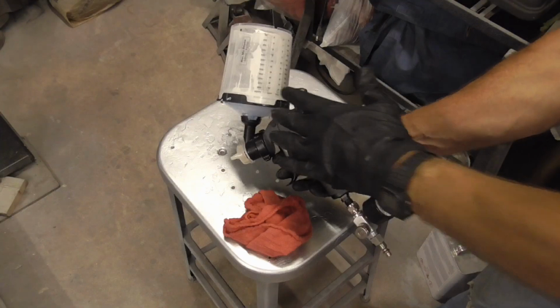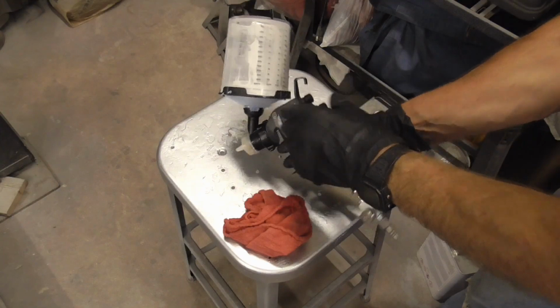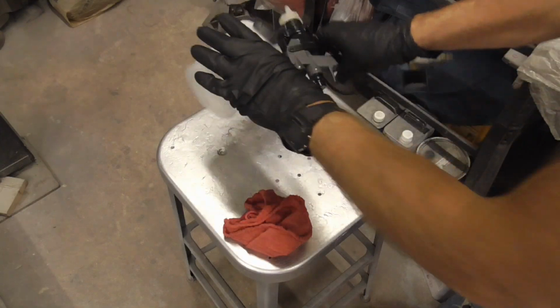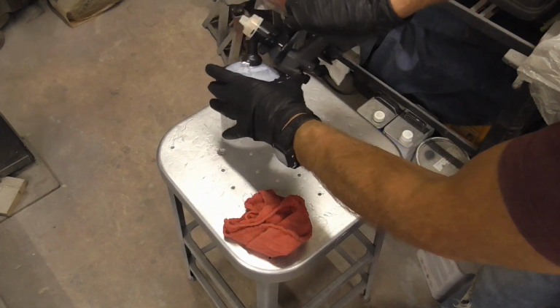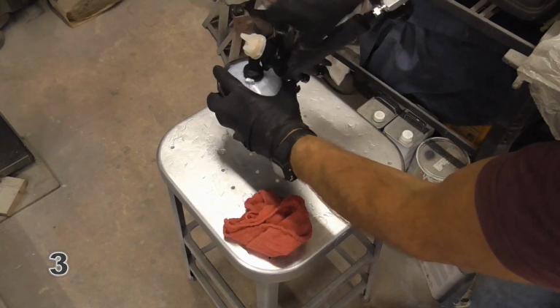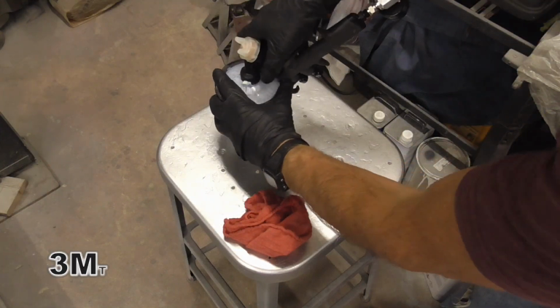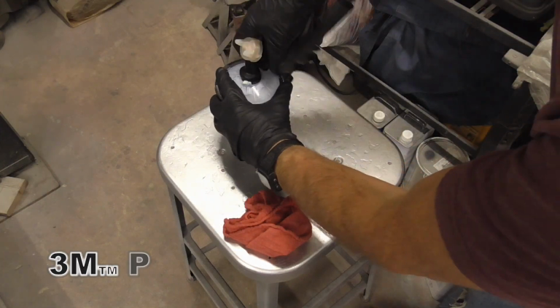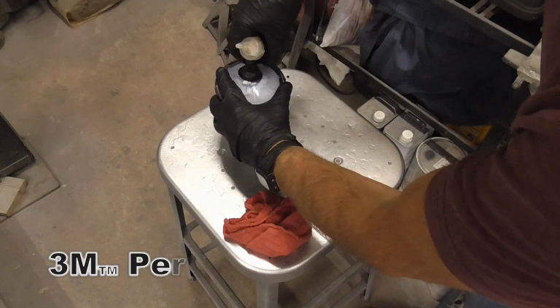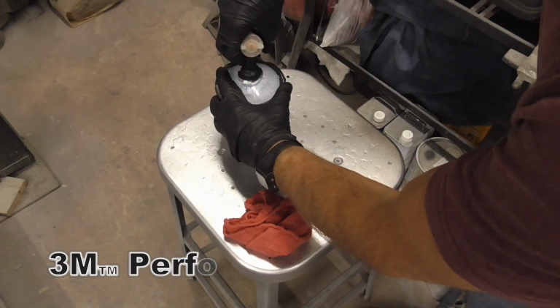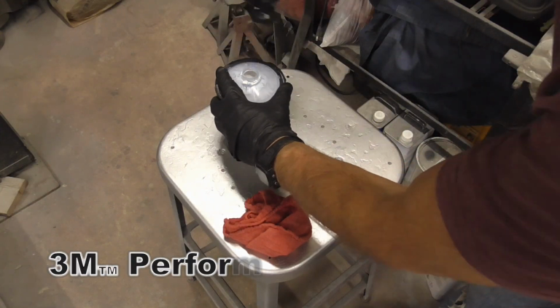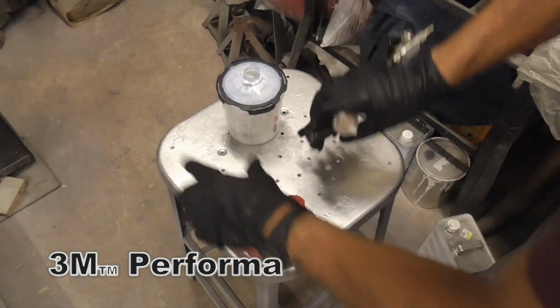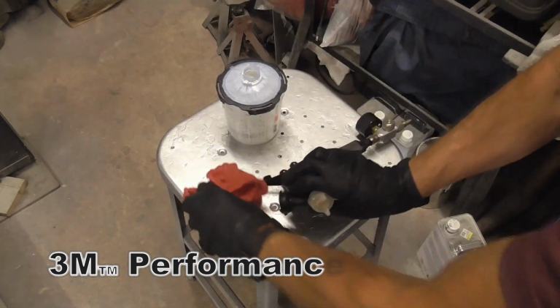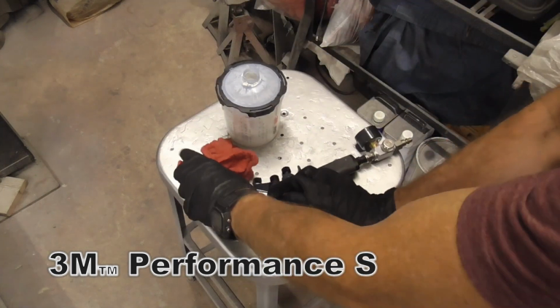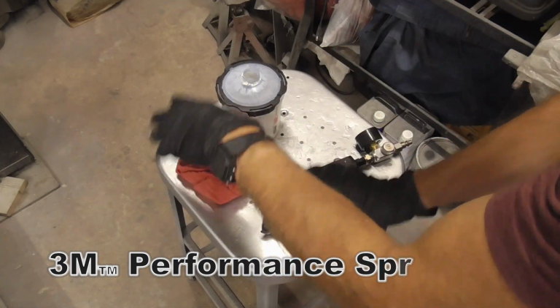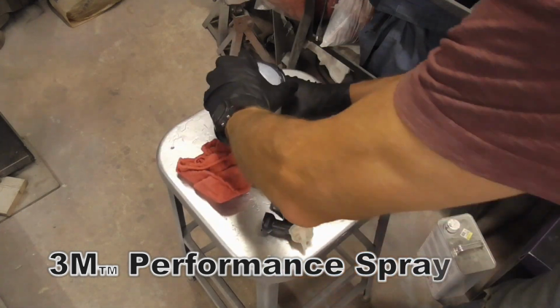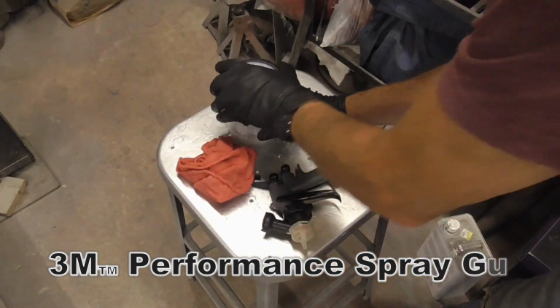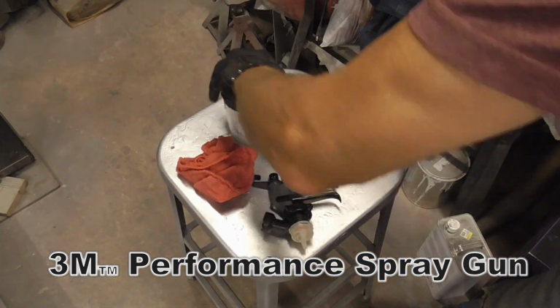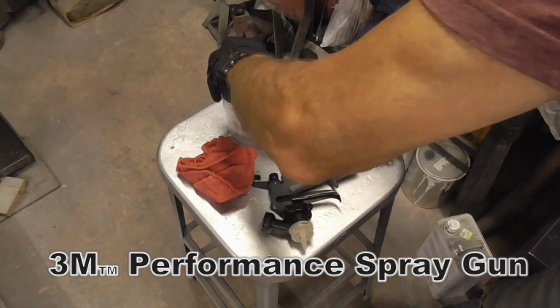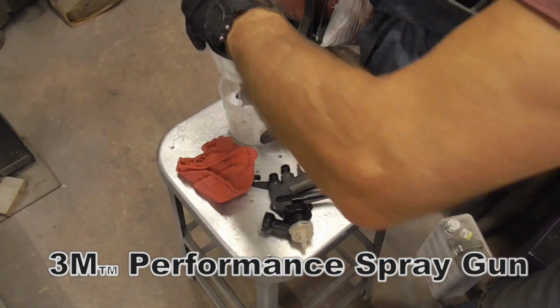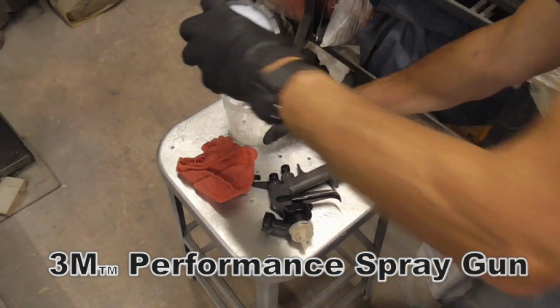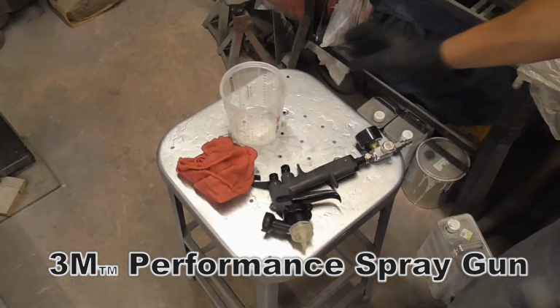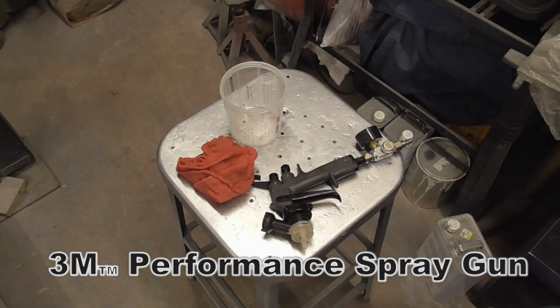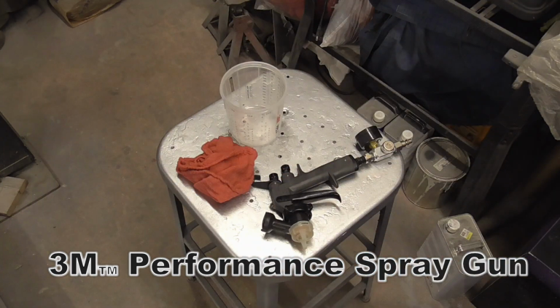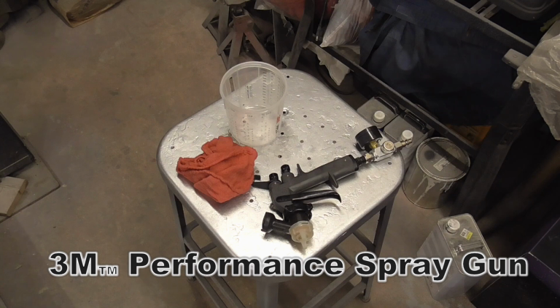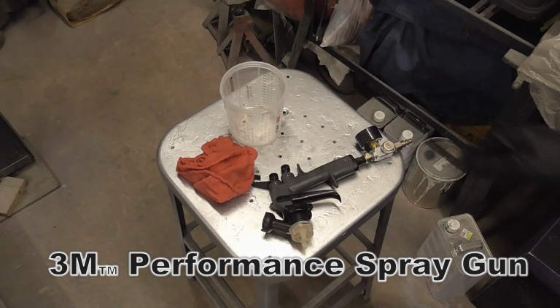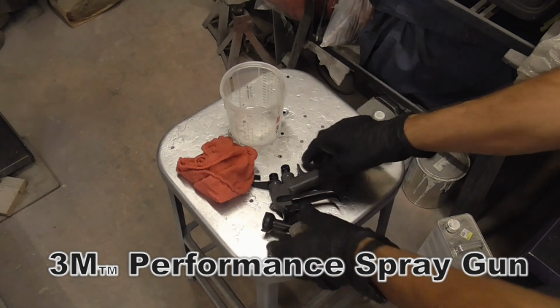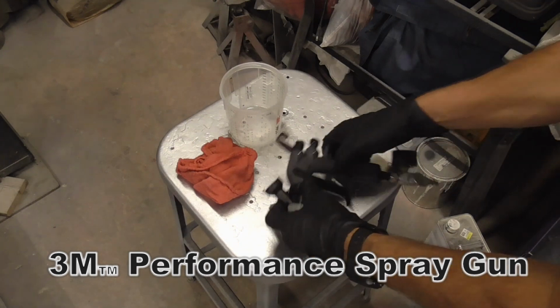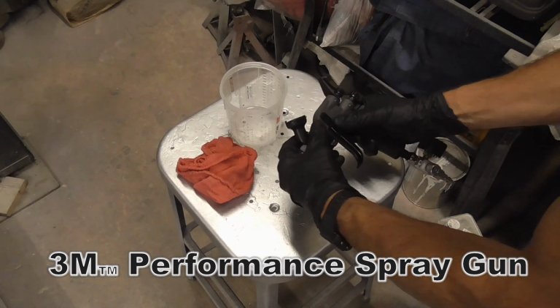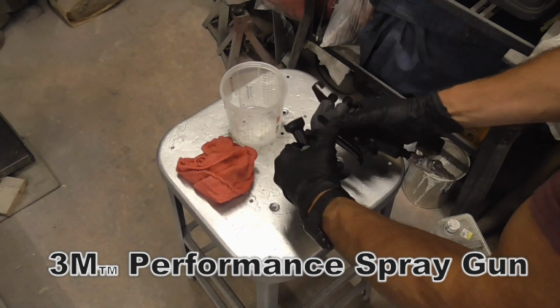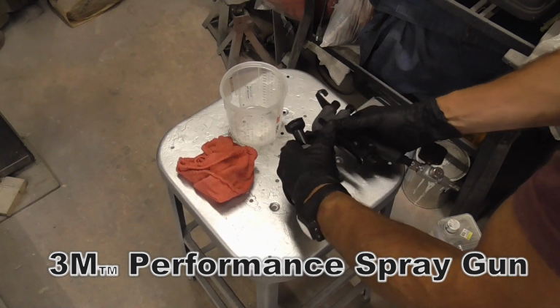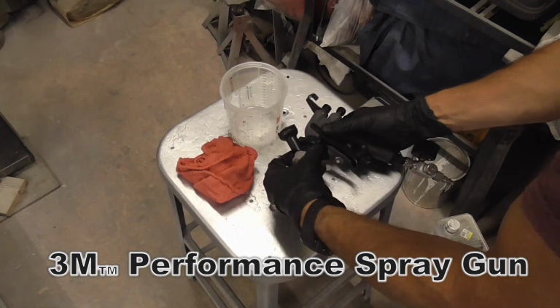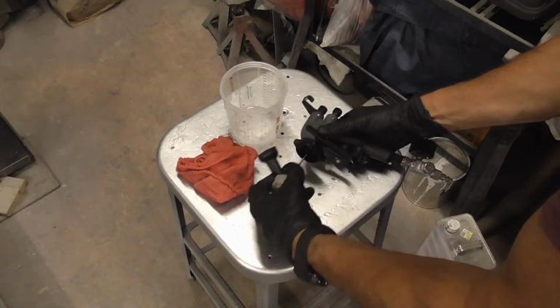To clean up after painting, we'll remove the gun. The cap and the liner can be tossed. We'll remove the nozzle.